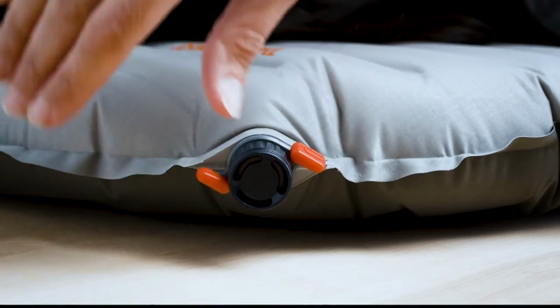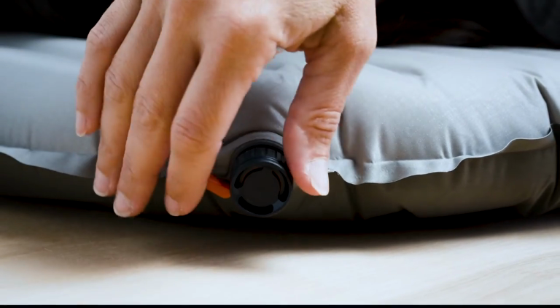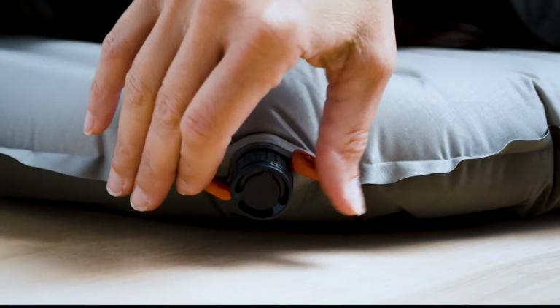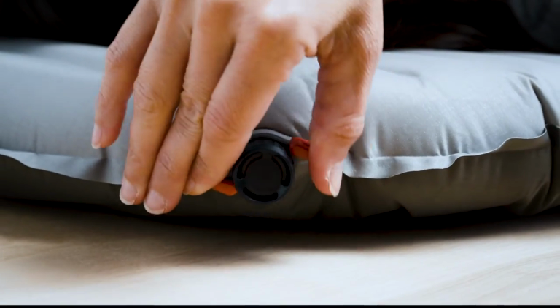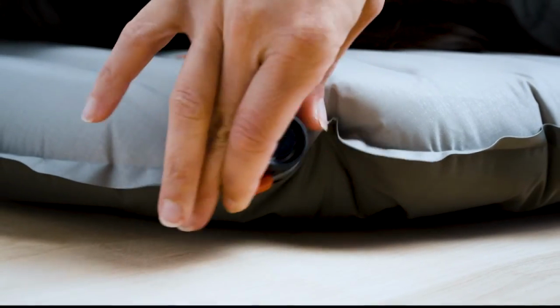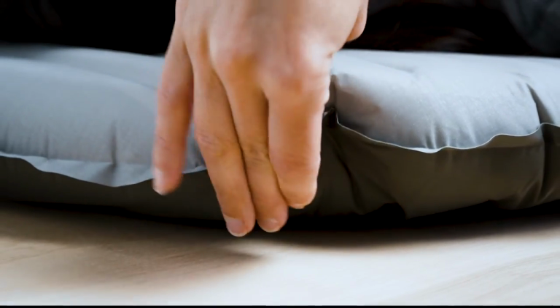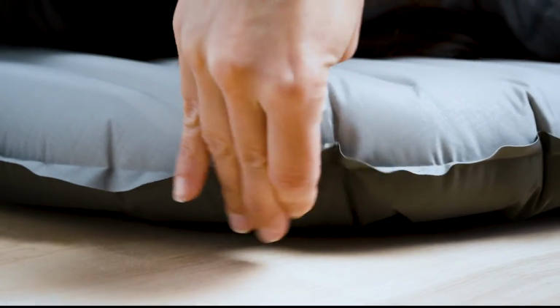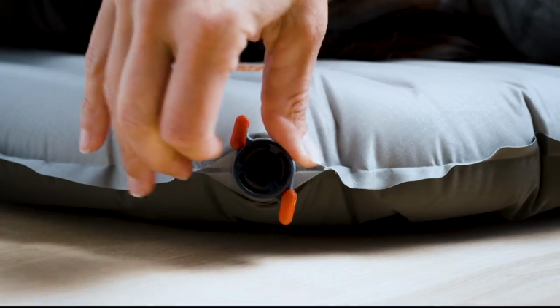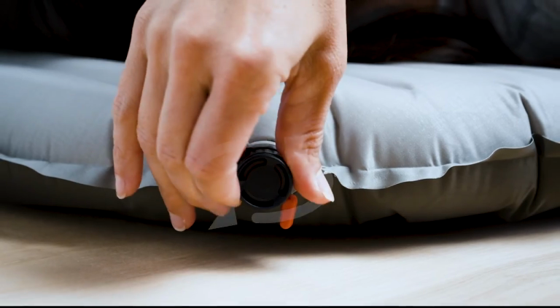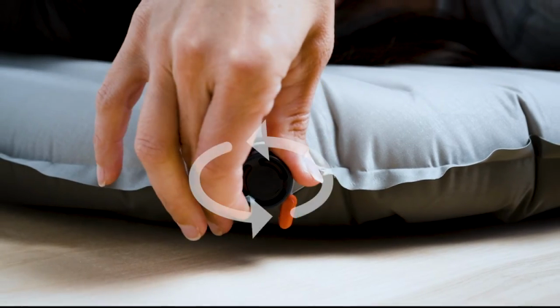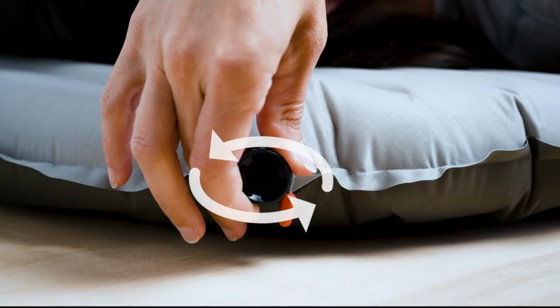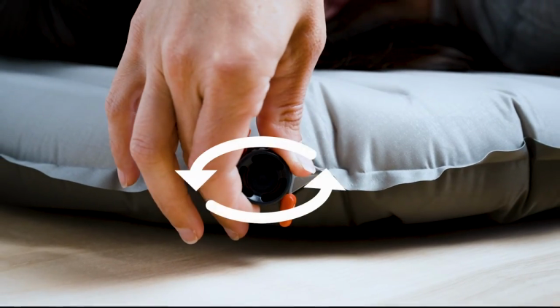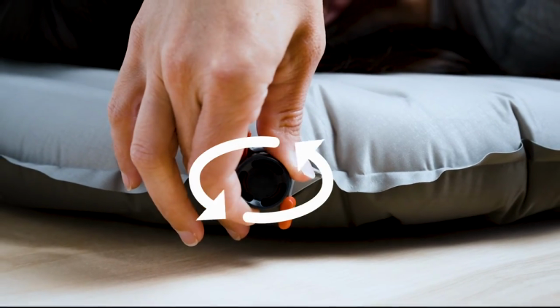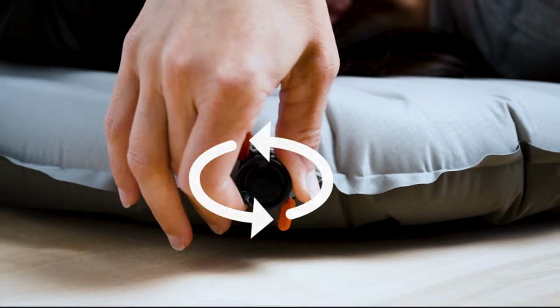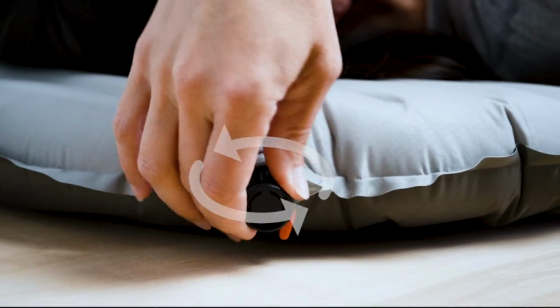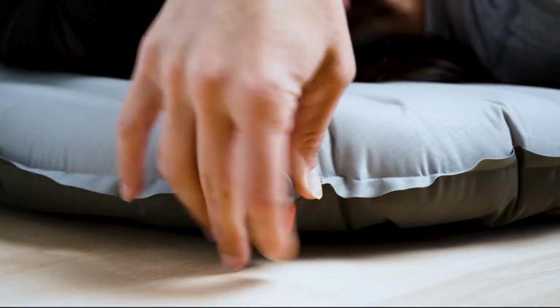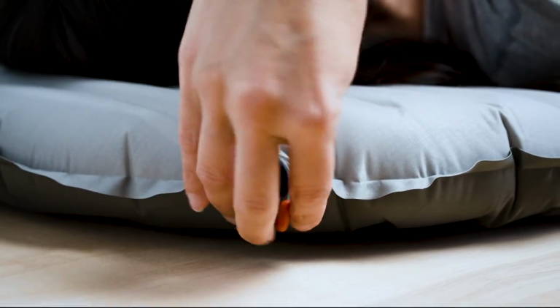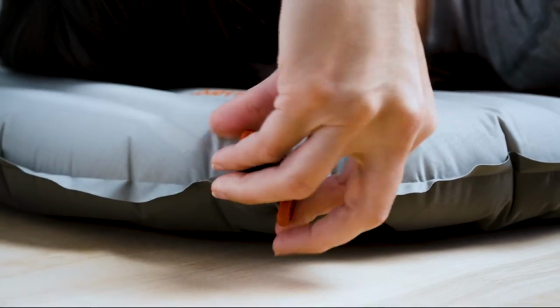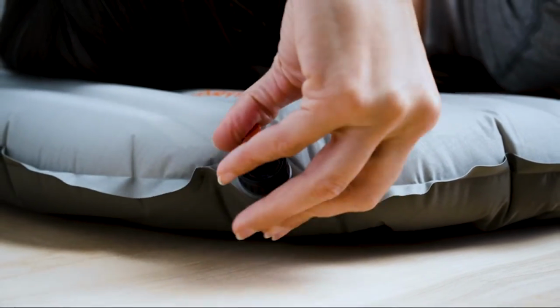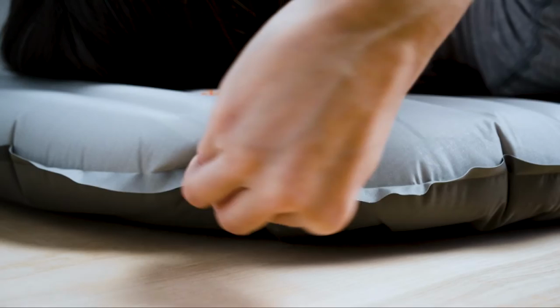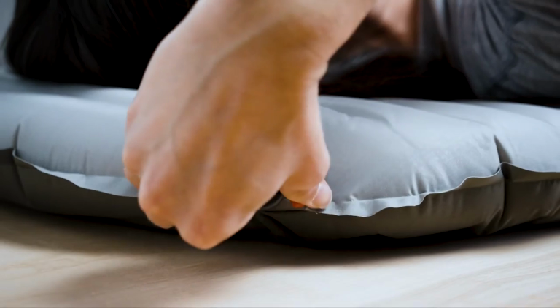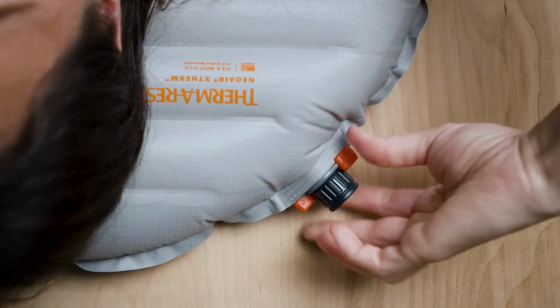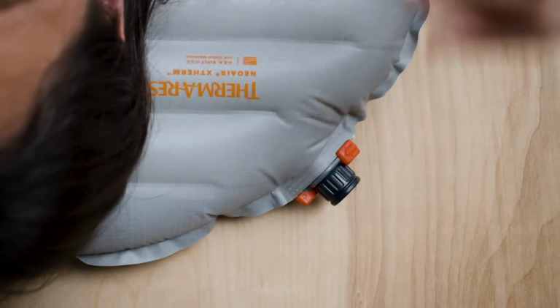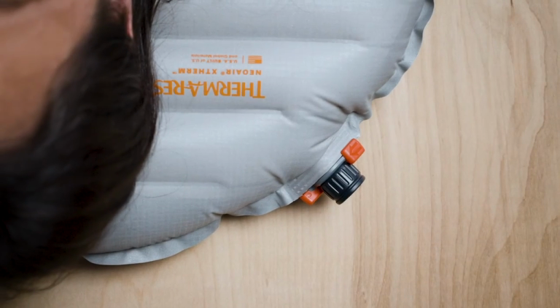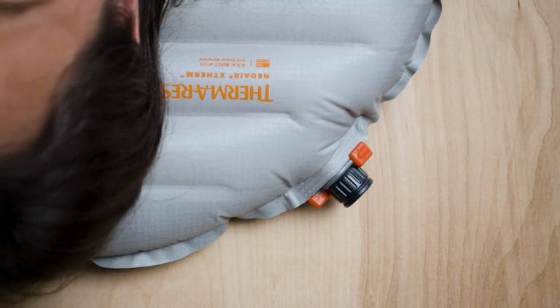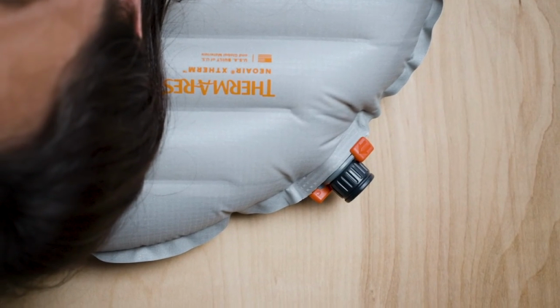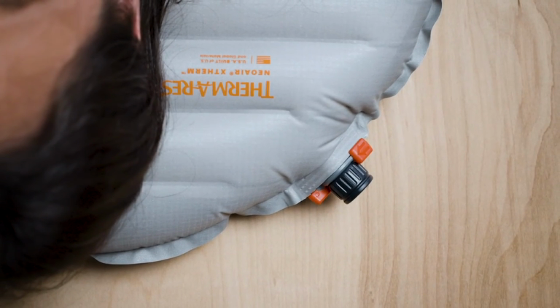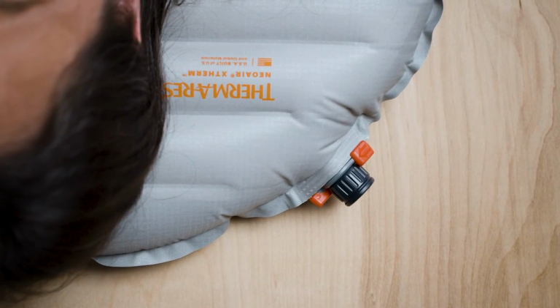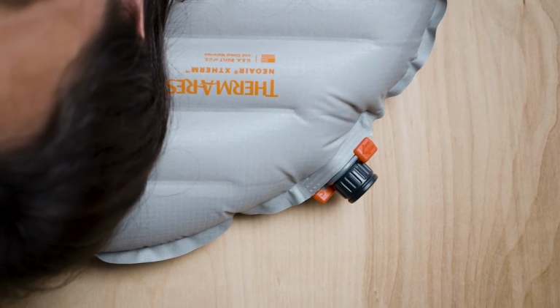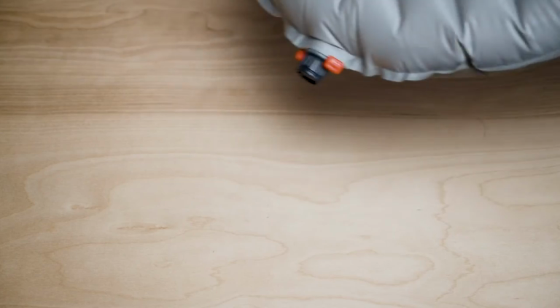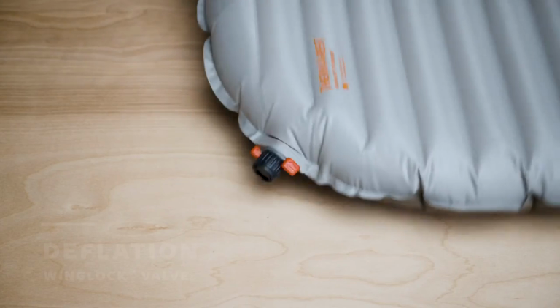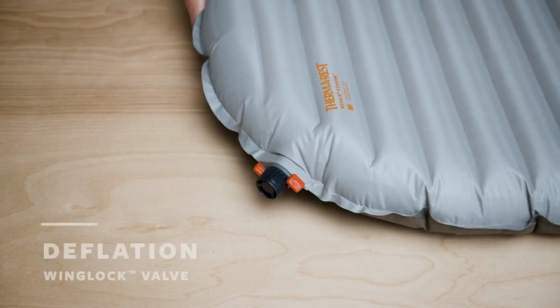If you need to bleed a little air to find your preferred level of support, open the wings and gently twist the valve counterclockwise to allow a small amount of air to escape. Close the valve once you've reached your desired level of support.